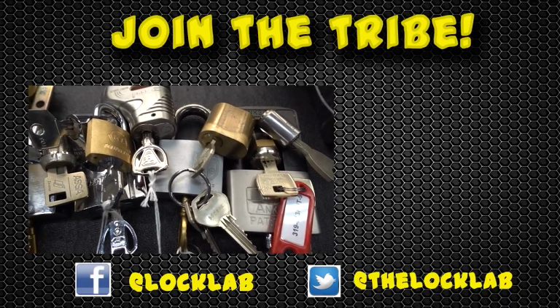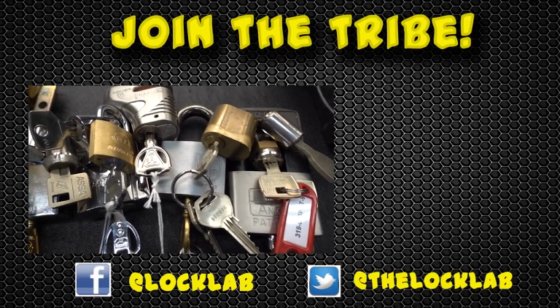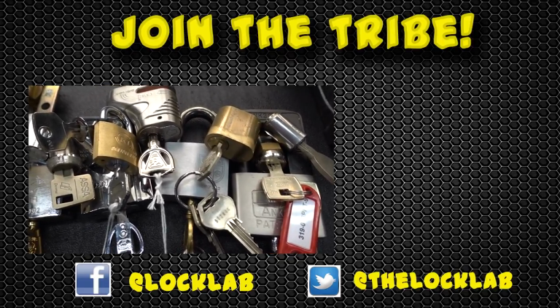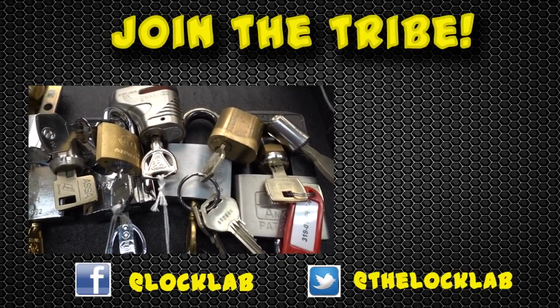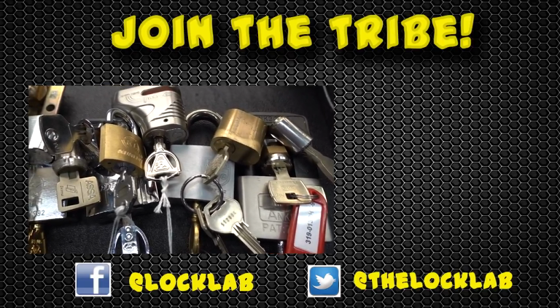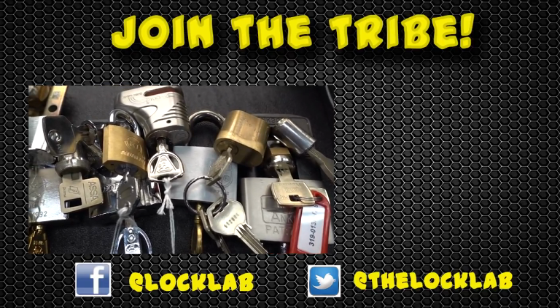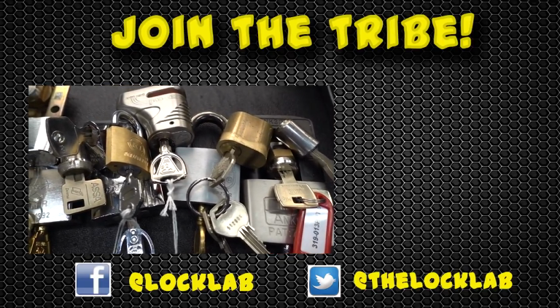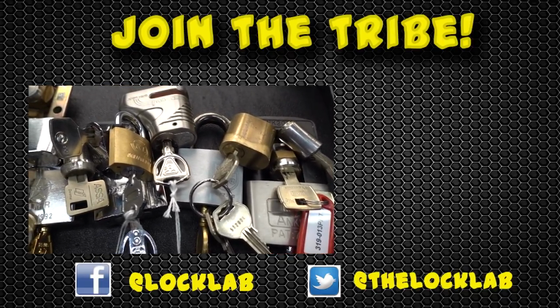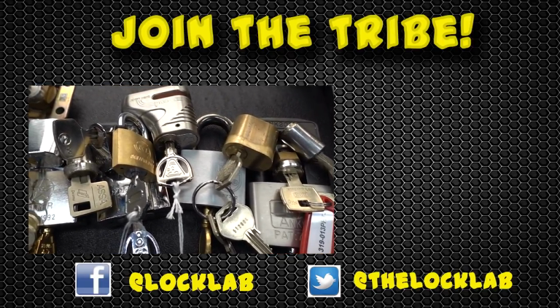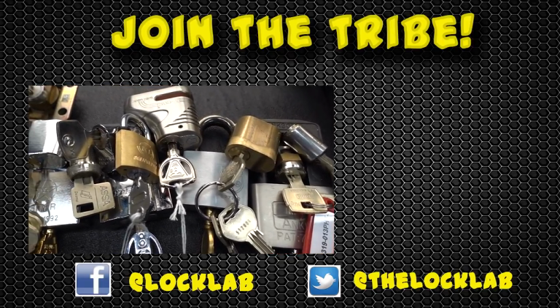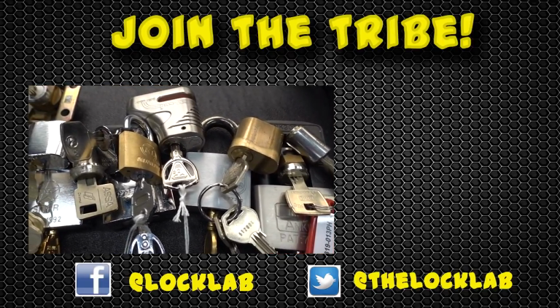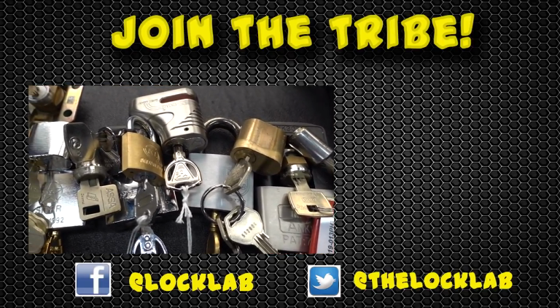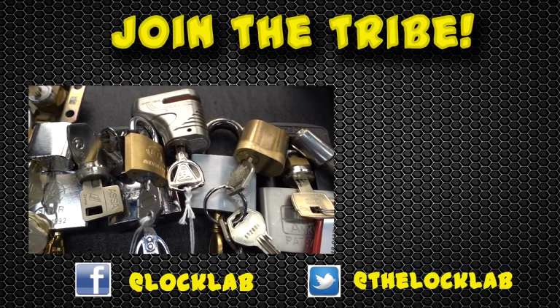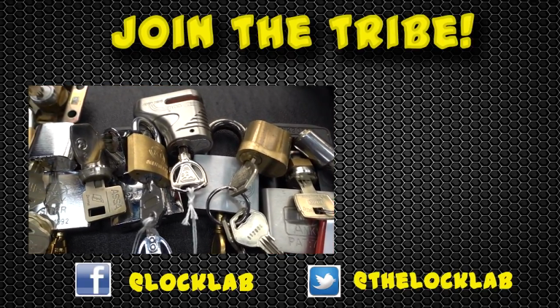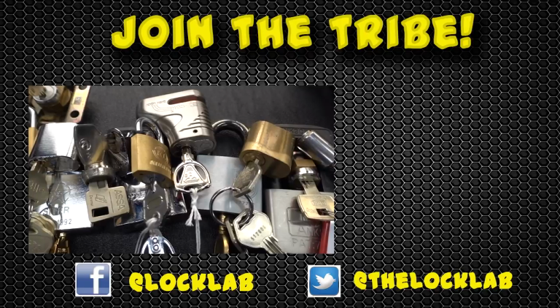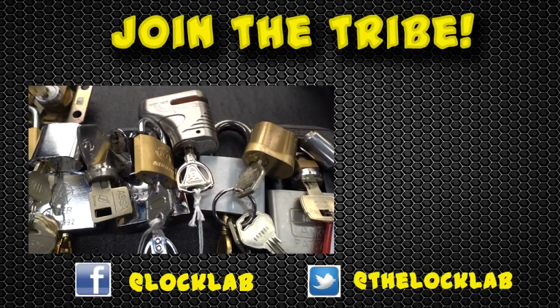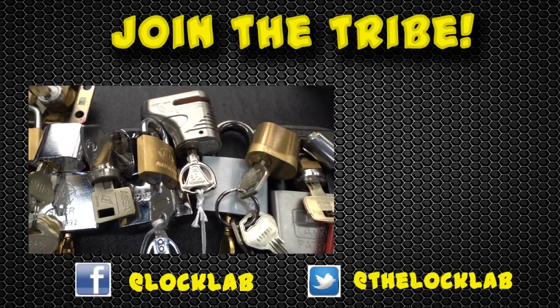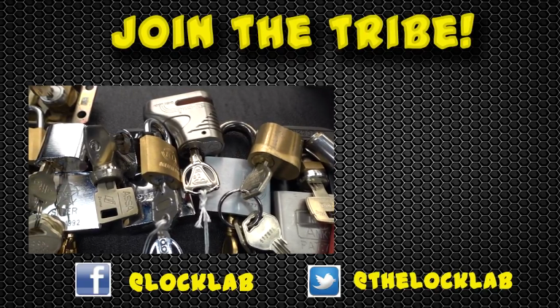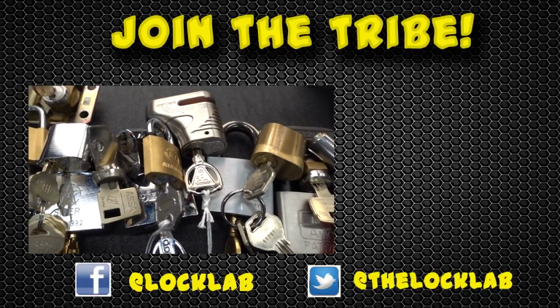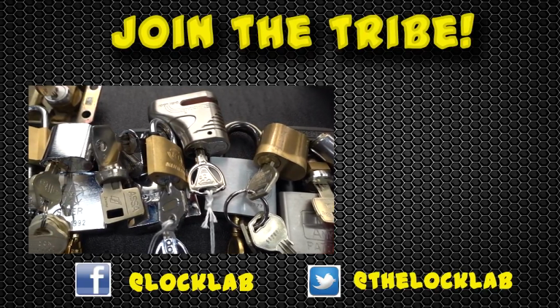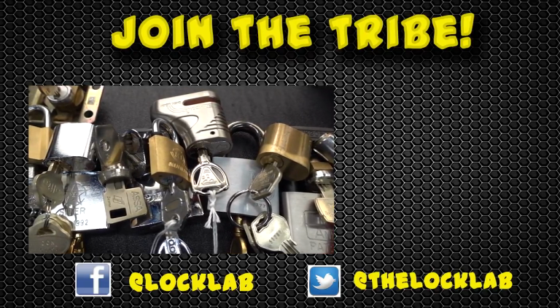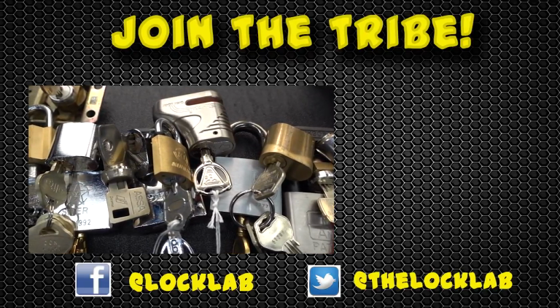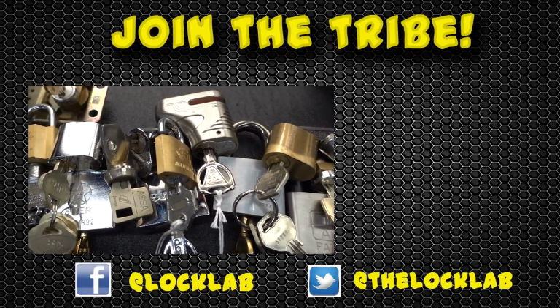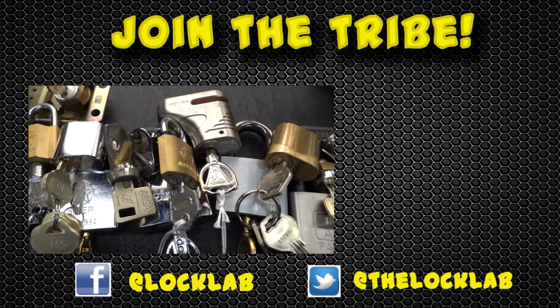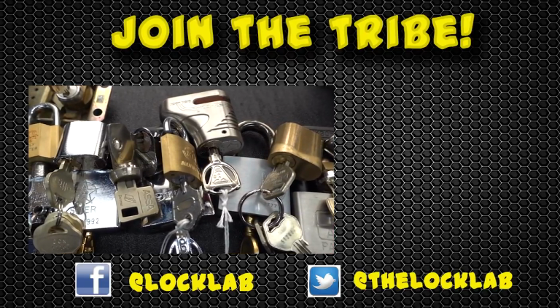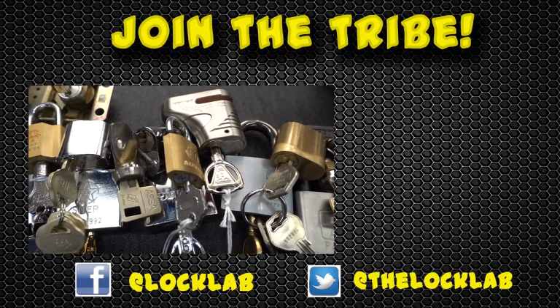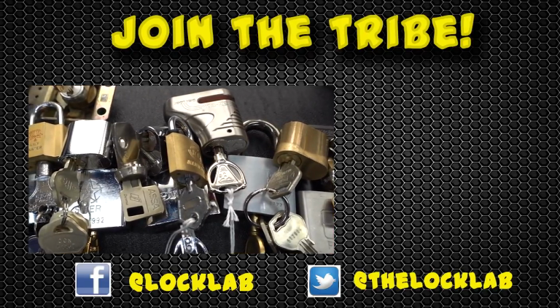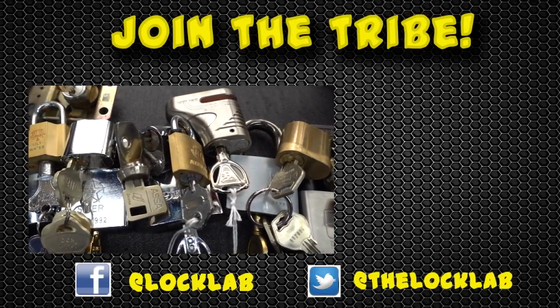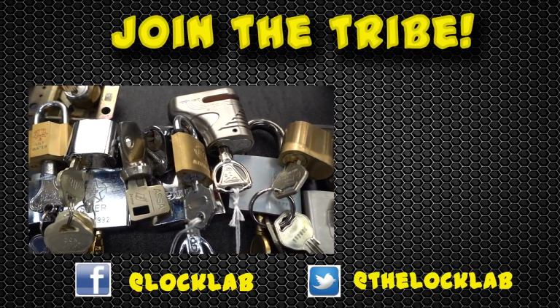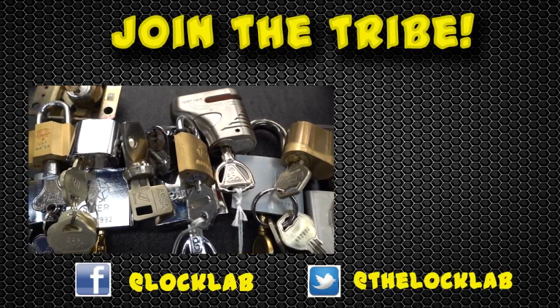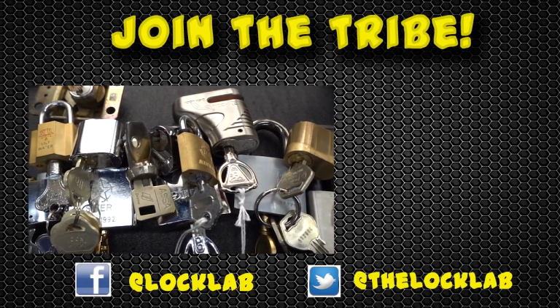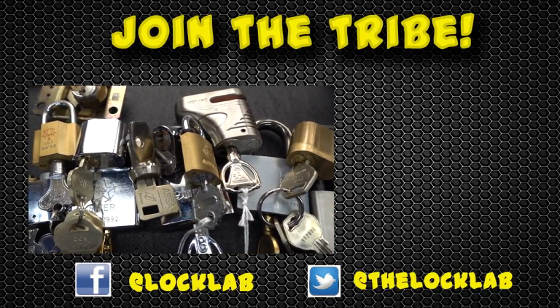If you like what Lock Labs is doing, you can really help me out by subscribing, hitting the like button, and of course sharing it on Facebook and Twitter. Thanks, guys.